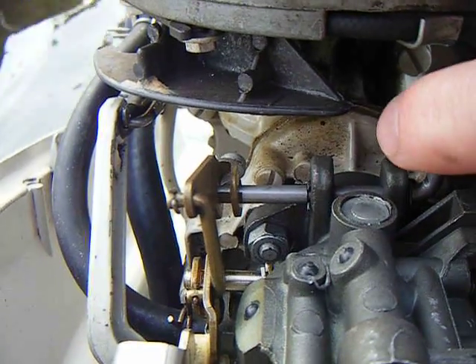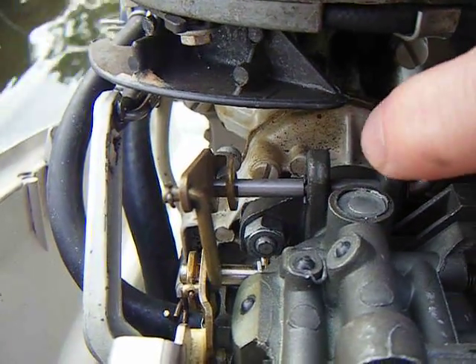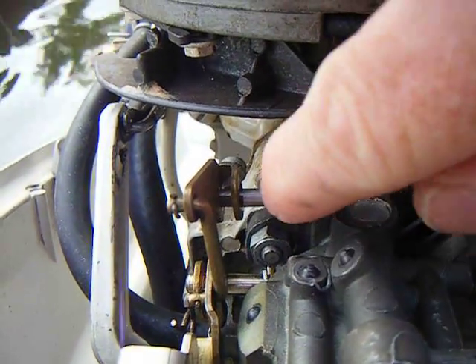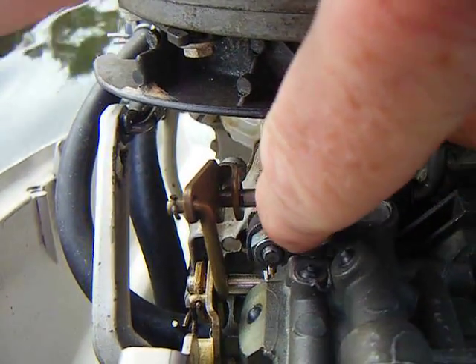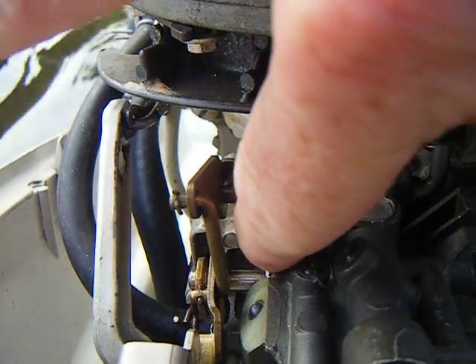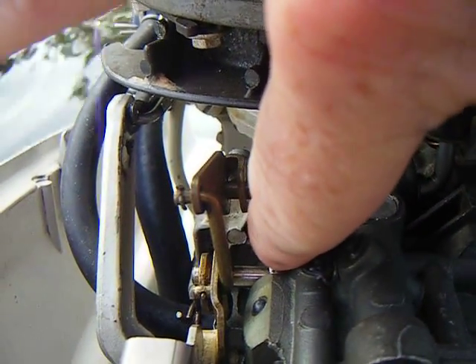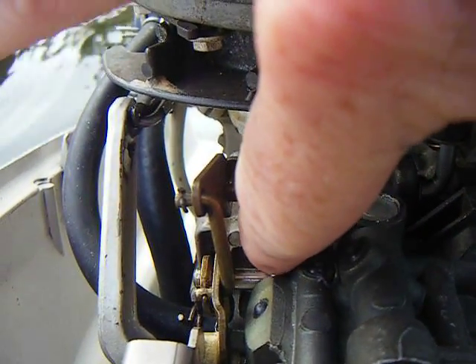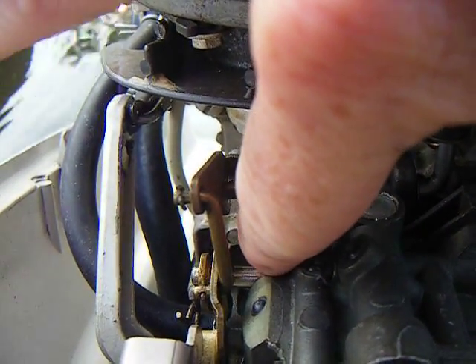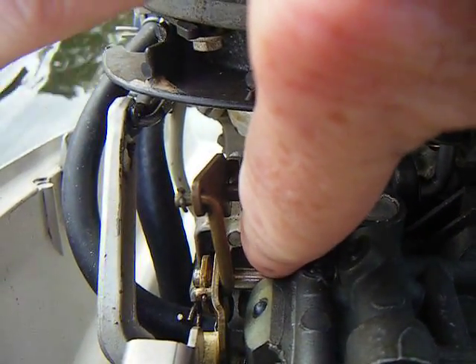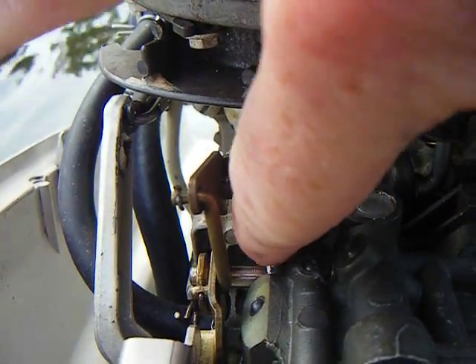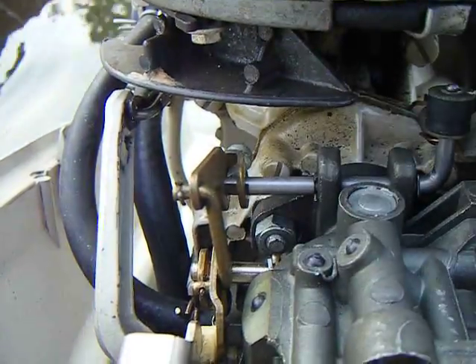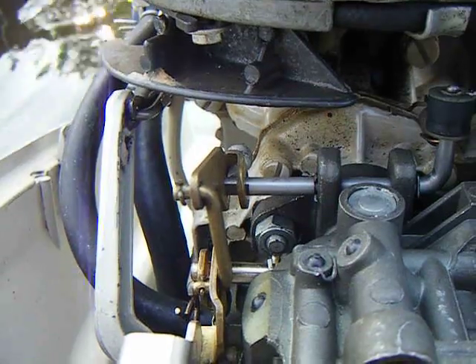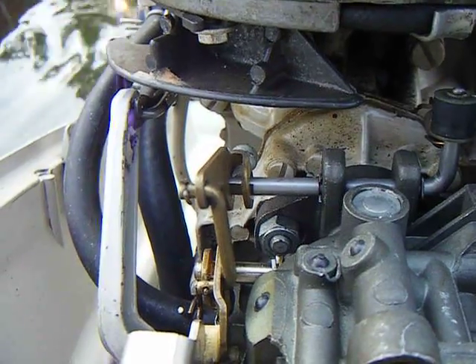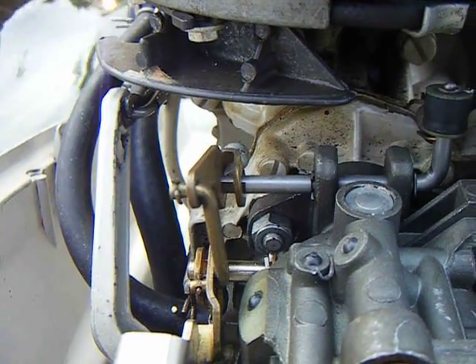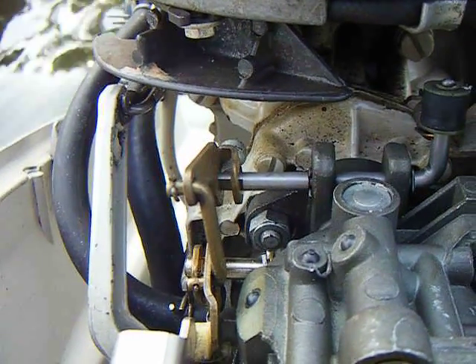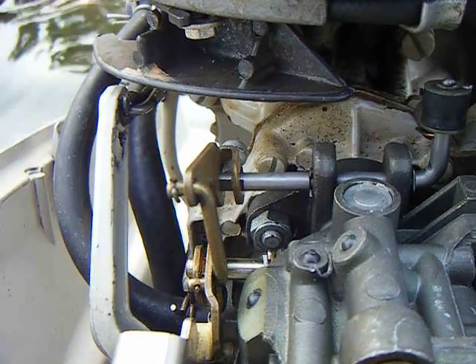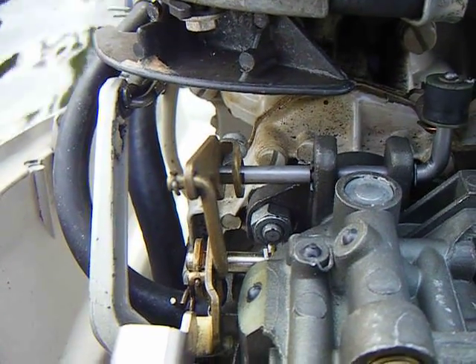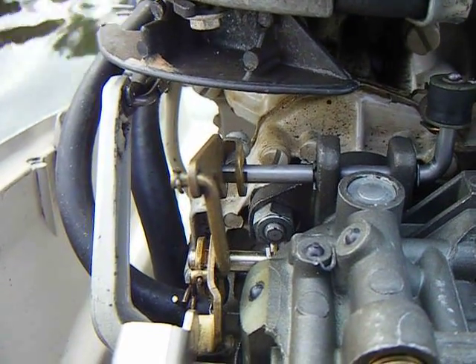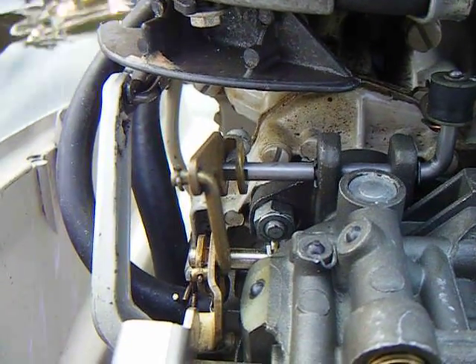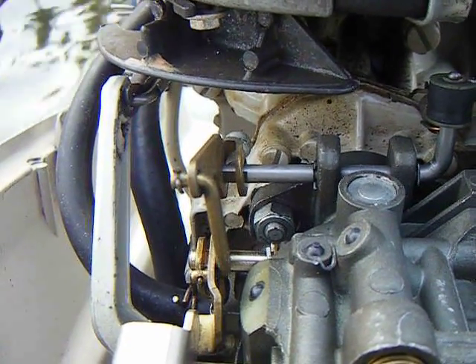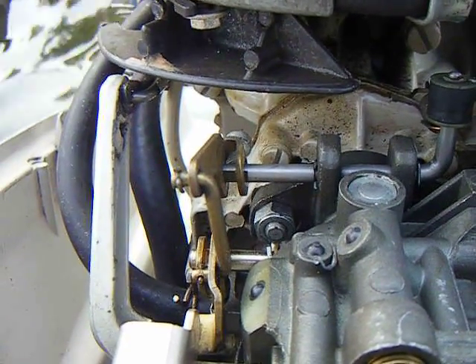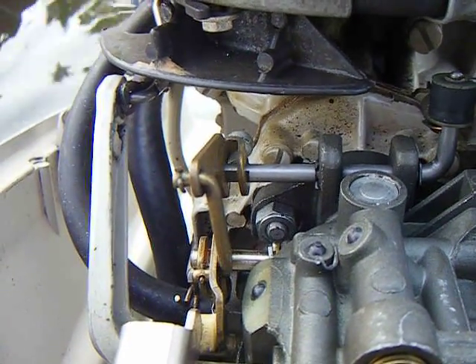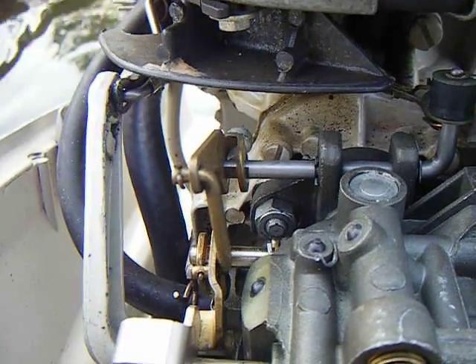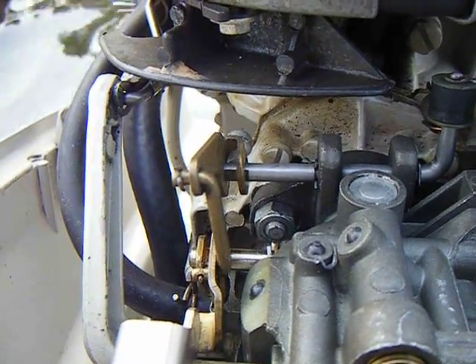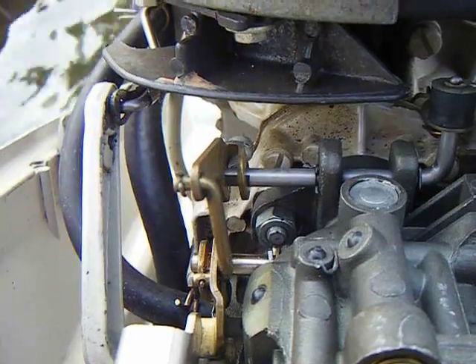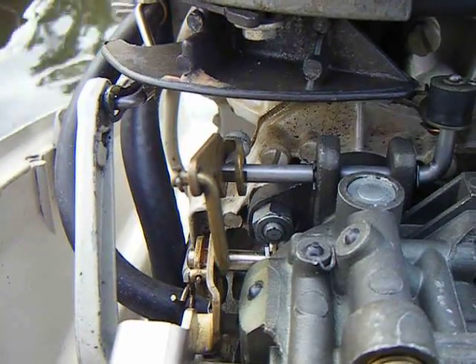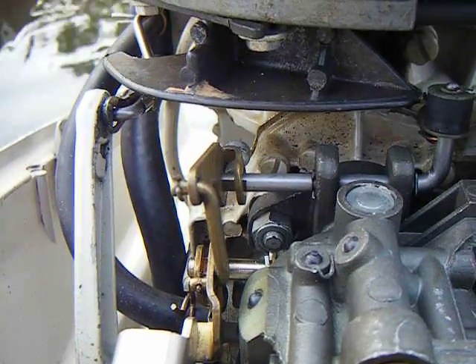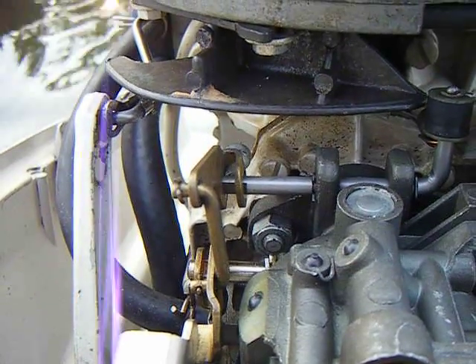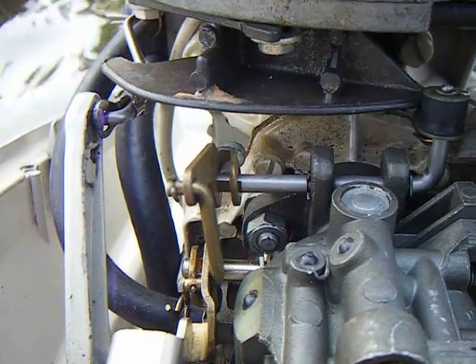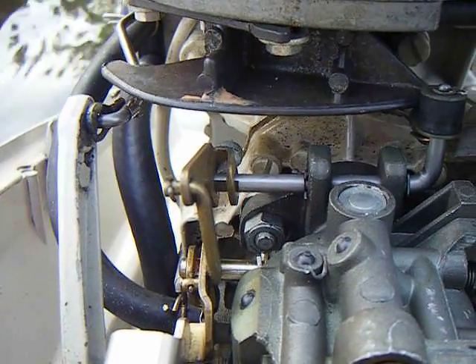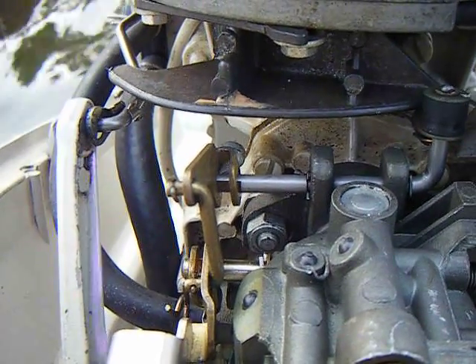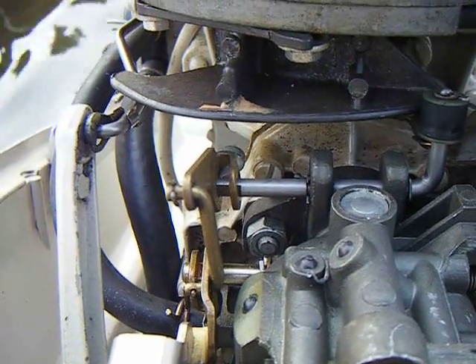We're going to be watching for the throttle to move. This rod down here is the butterfly for the throttle. As you advance the throttle, you can see the mark is getting closer to this wheel.